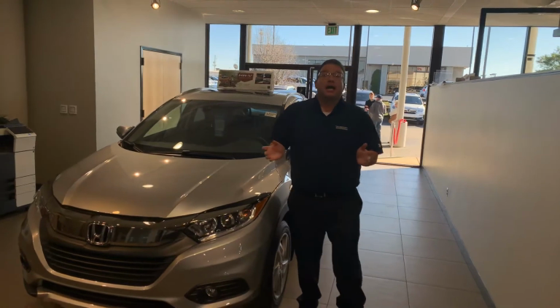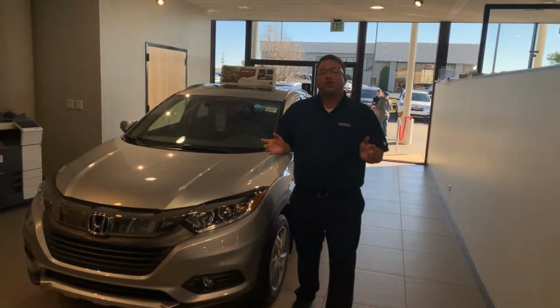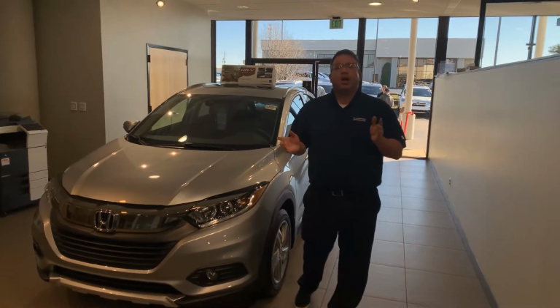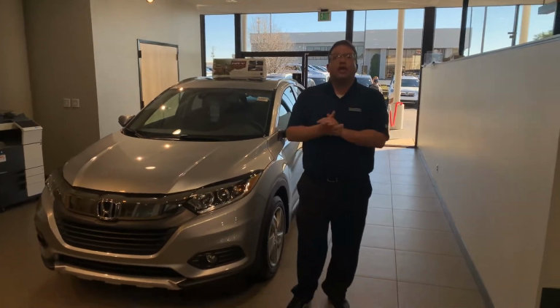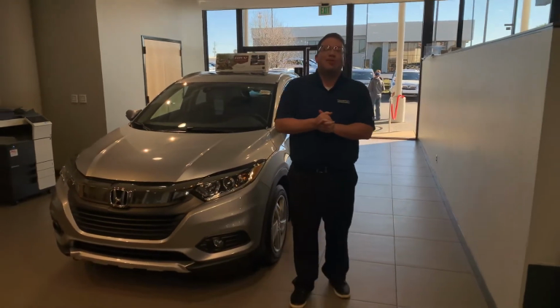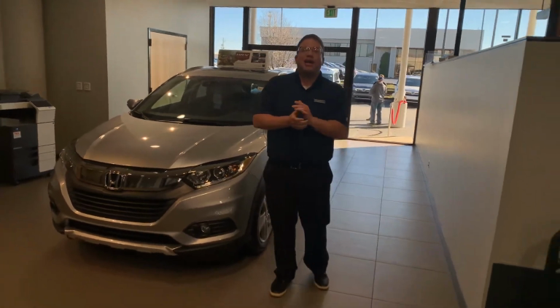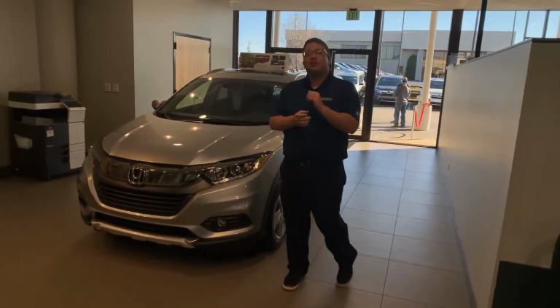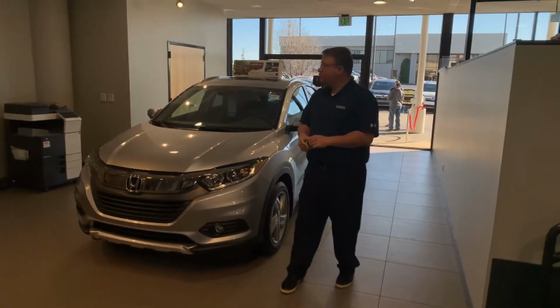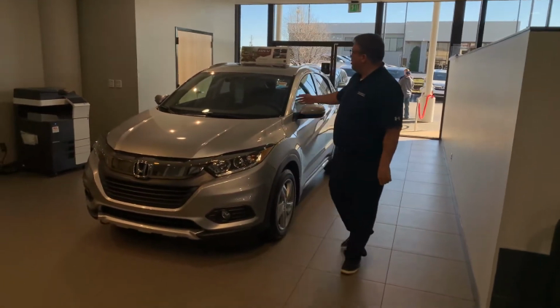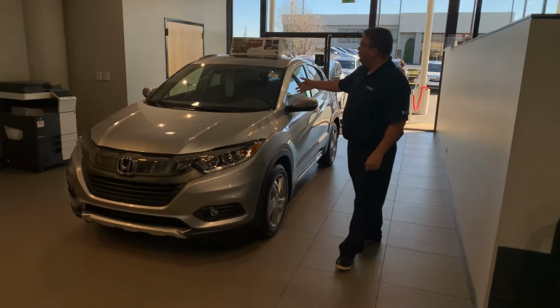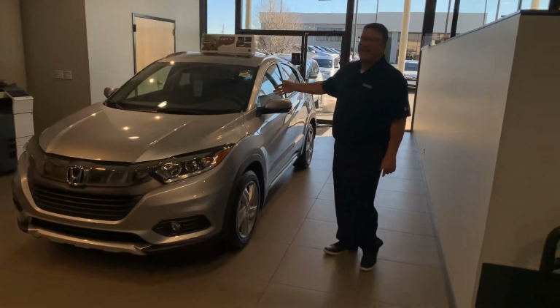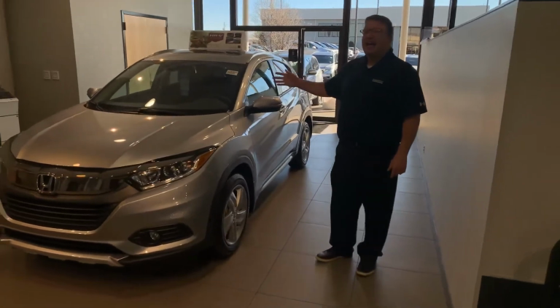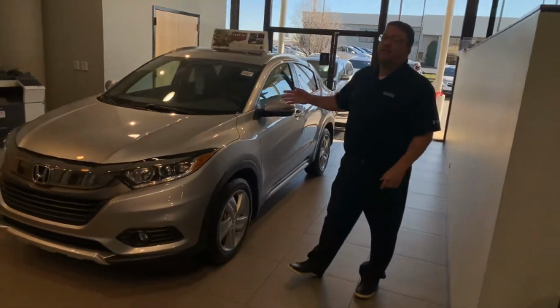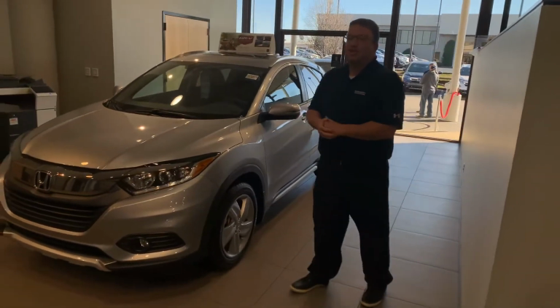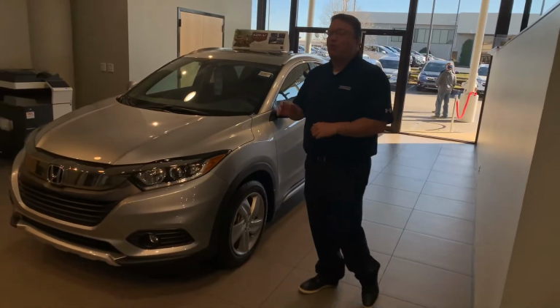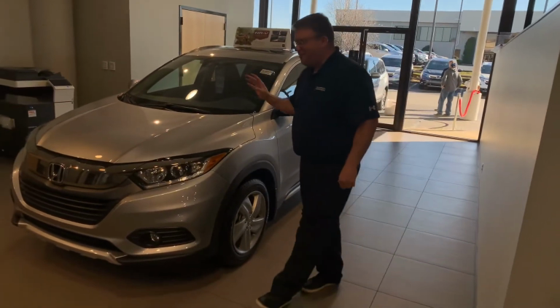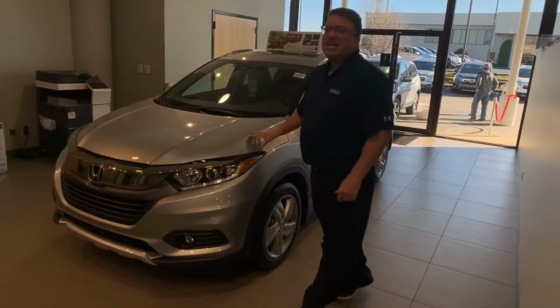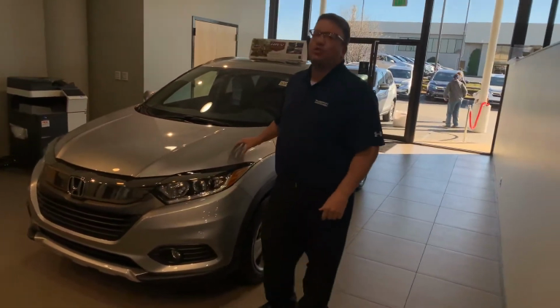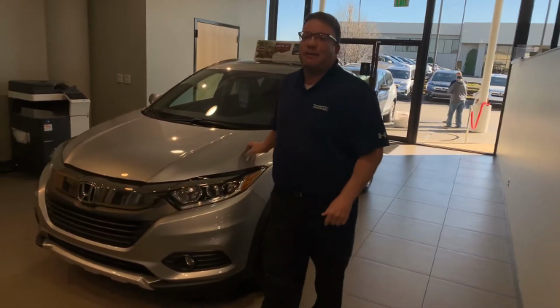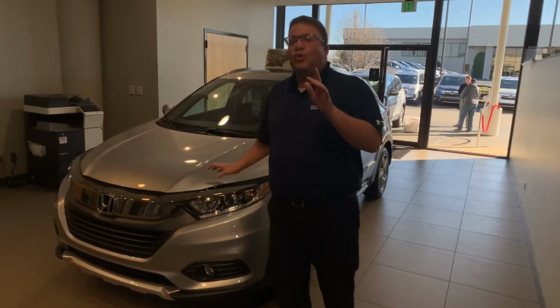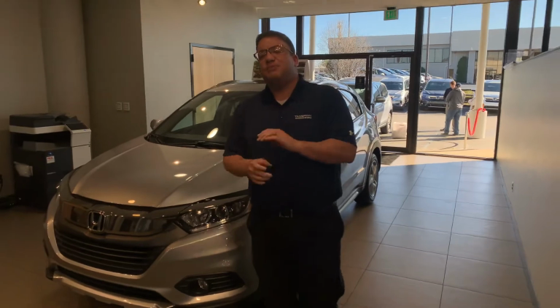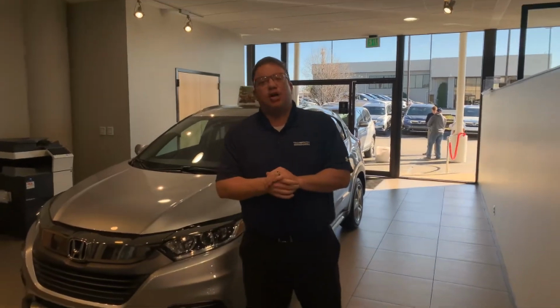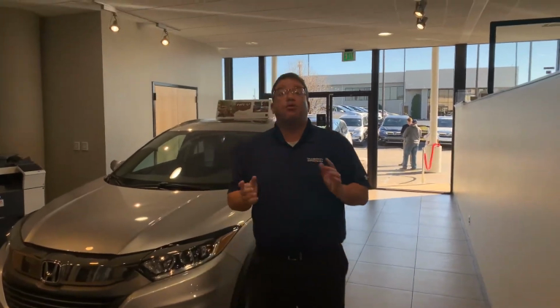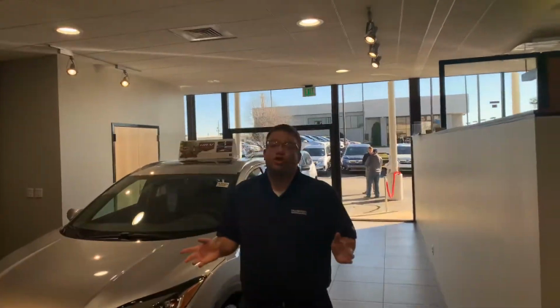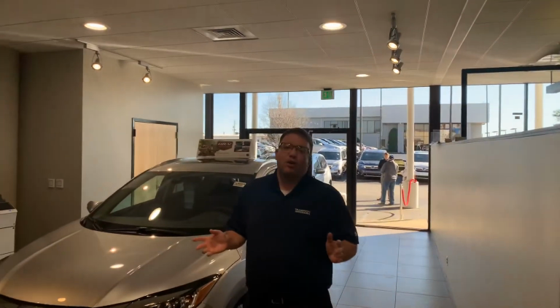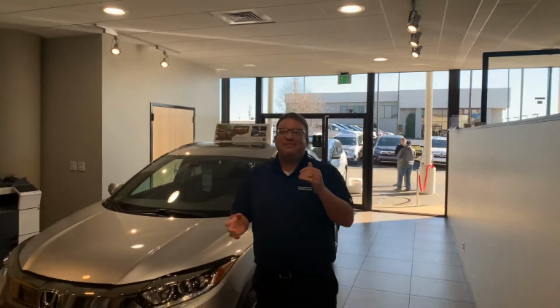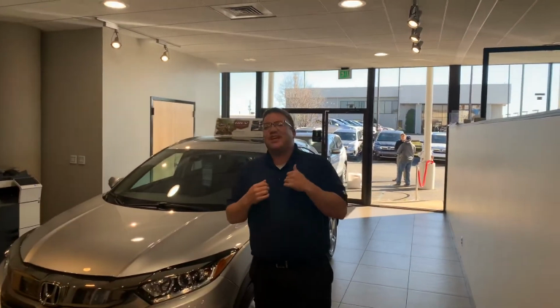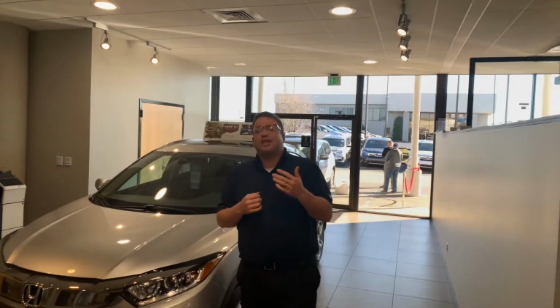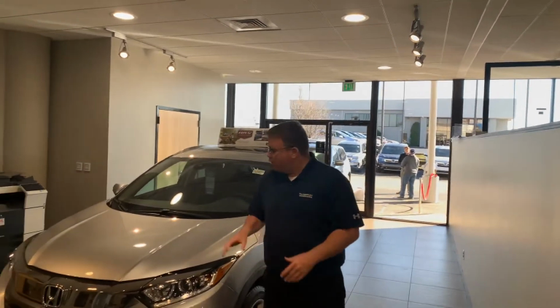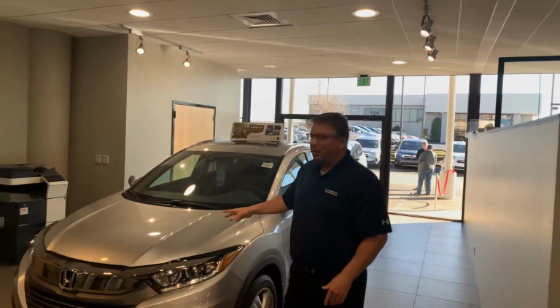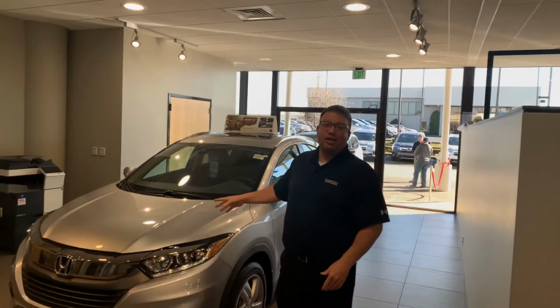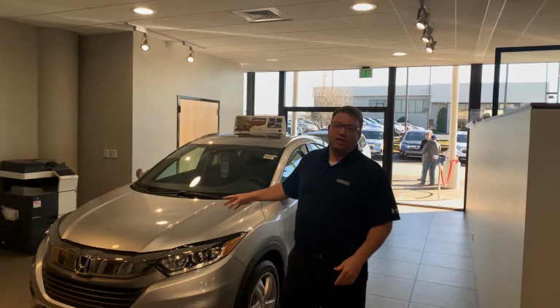Hey, good afternoon, Christy. Brandon Crawley here with Tamron Honda, and thank you so much for your interest in my great looking Honda HRVs. Now, as you see, I've got one of these fantastic vehicles right here beside me — it needs to be sitting in your driveway — but I wanted to shoot you a quick video, give you a face to put with the name, and show you a little bit about what you get on the HRV.